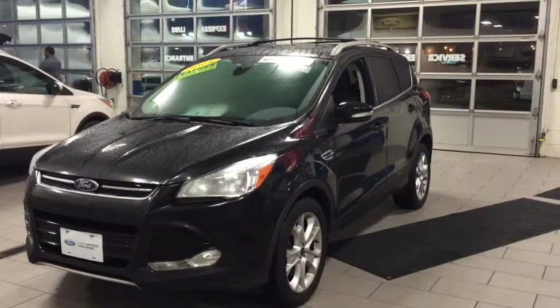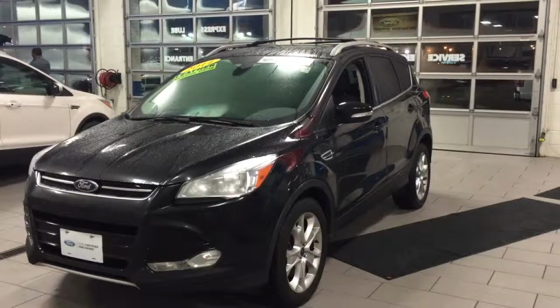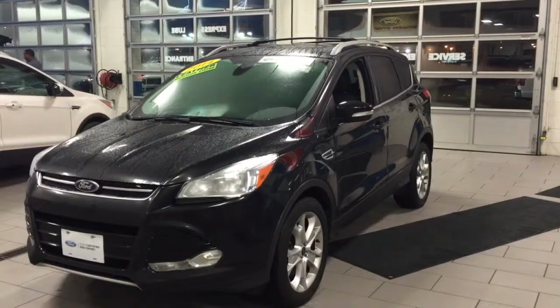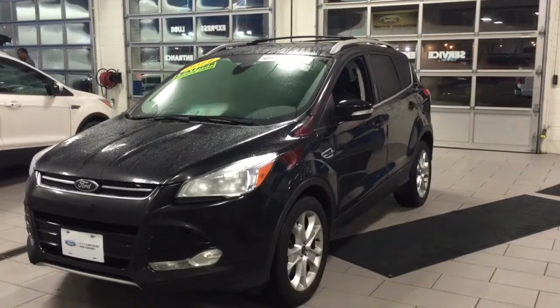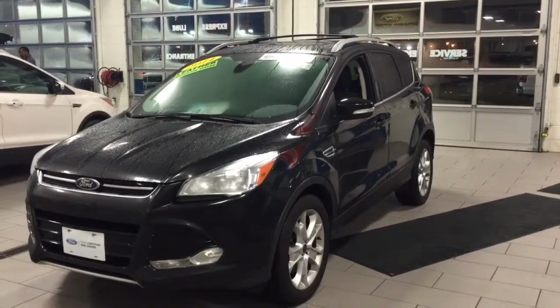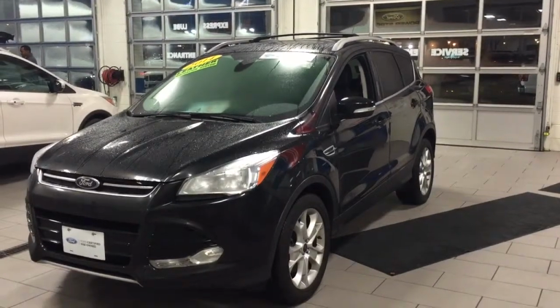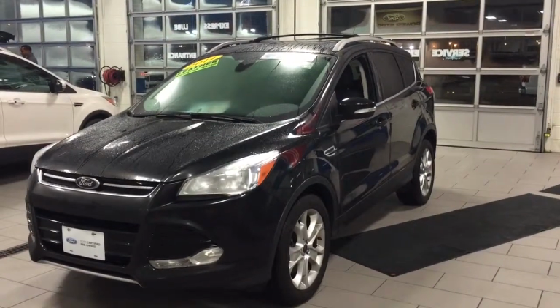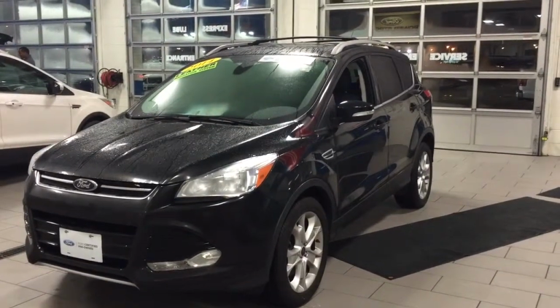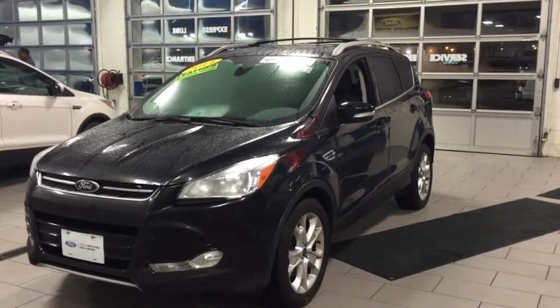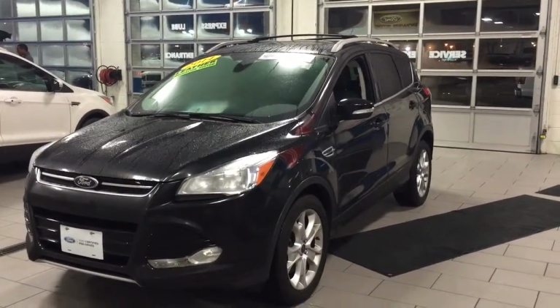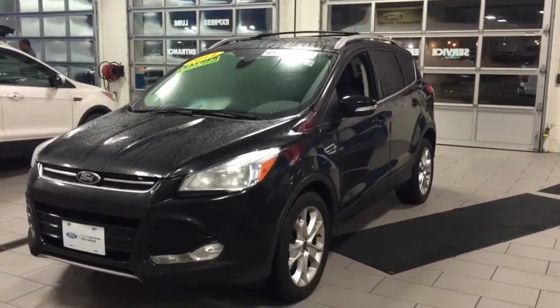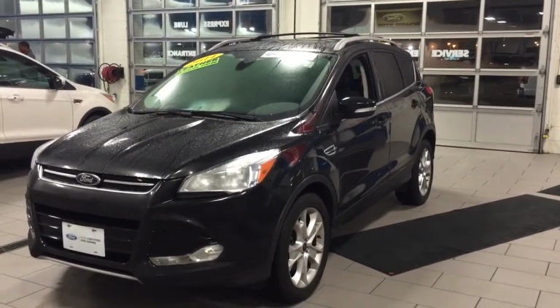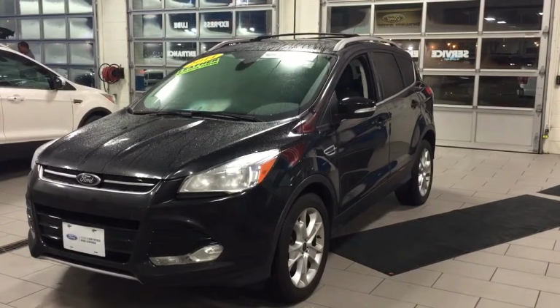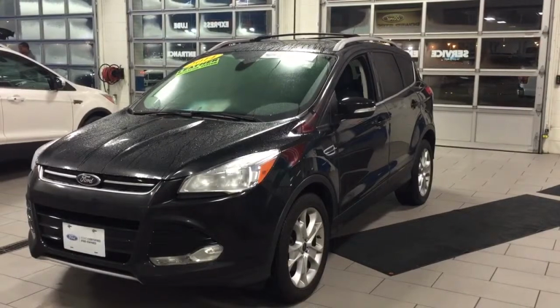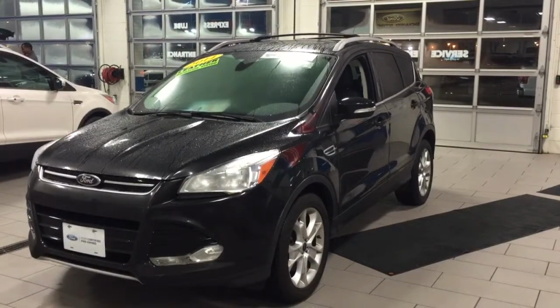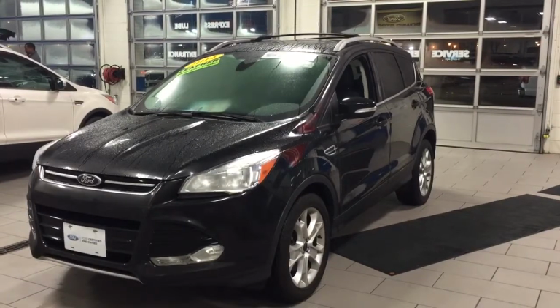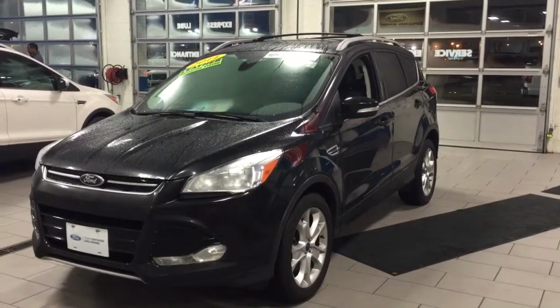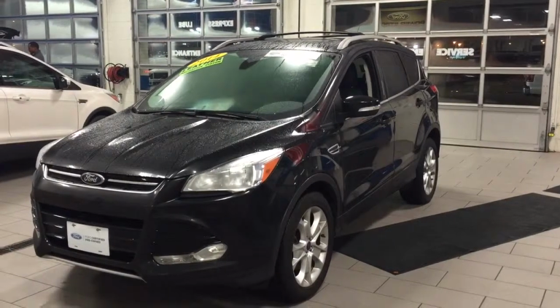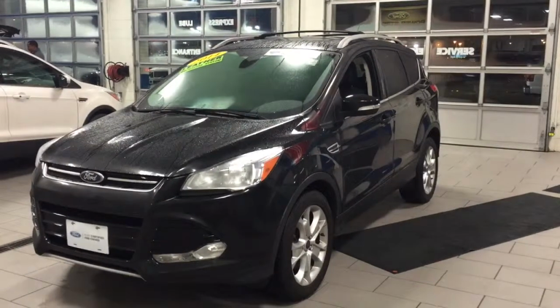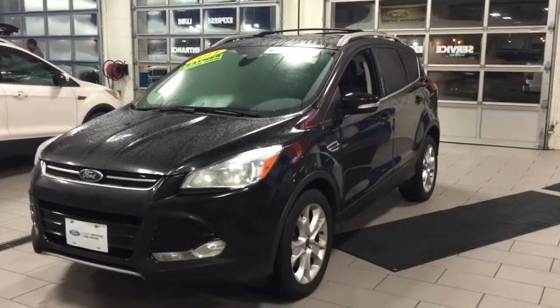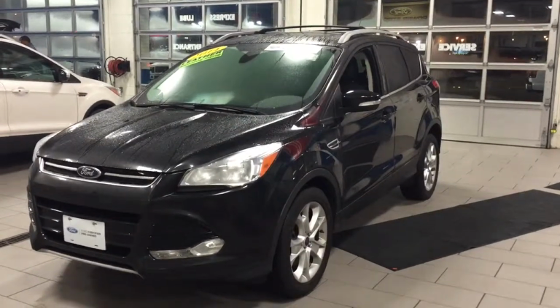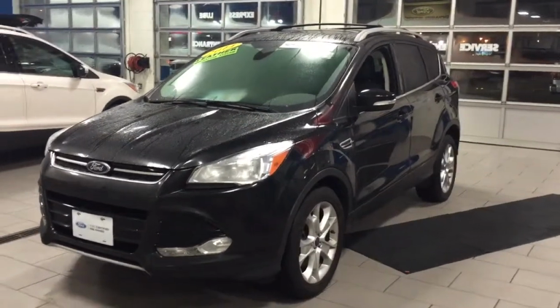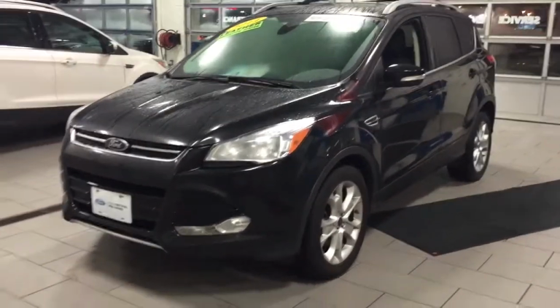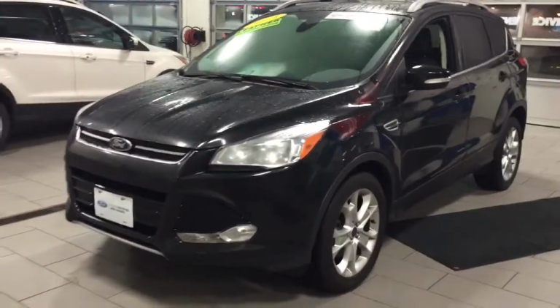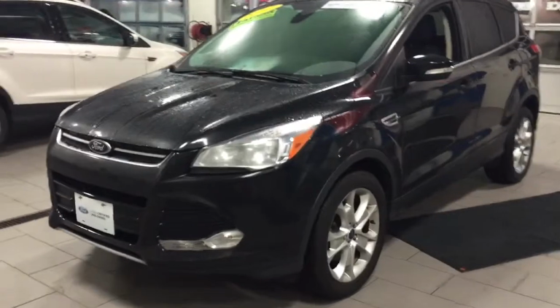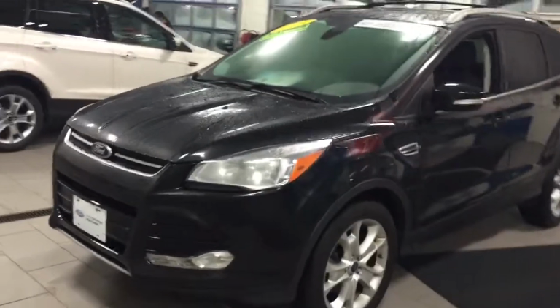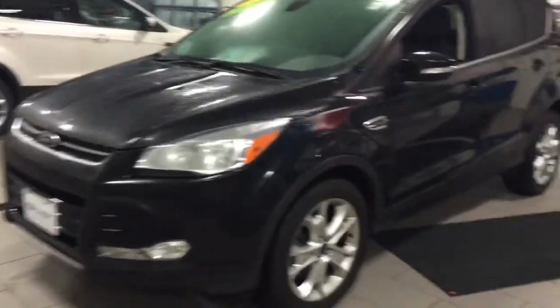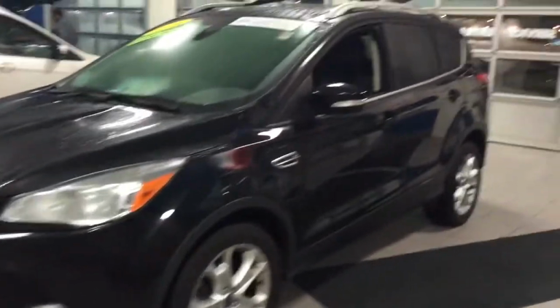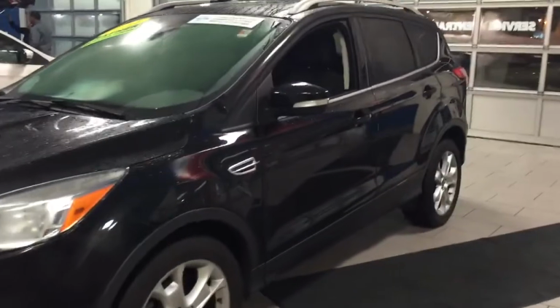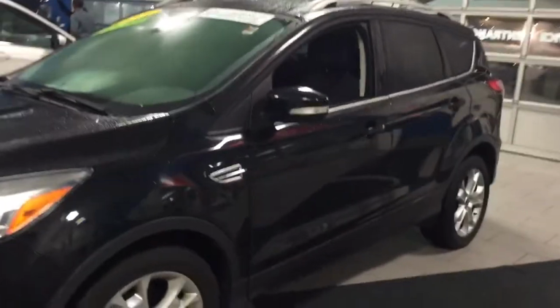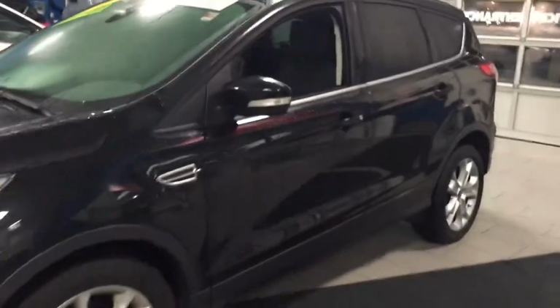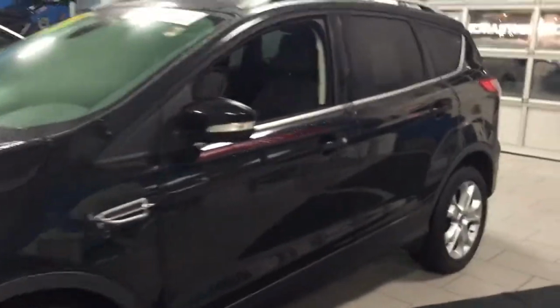Hi Jessica, it's Jen Montgomery here with Gordie Boucher Ford Menomonee Falls. Just wanted to send you a quick video of the '14 Escape Titanium that you're inquiring on. Lovely vehicle, fully inspected by our Ford certified technicians.